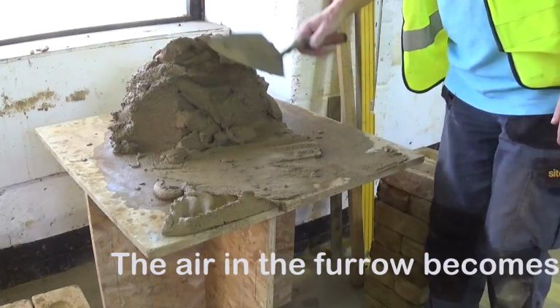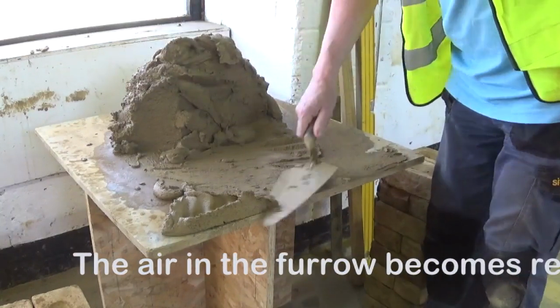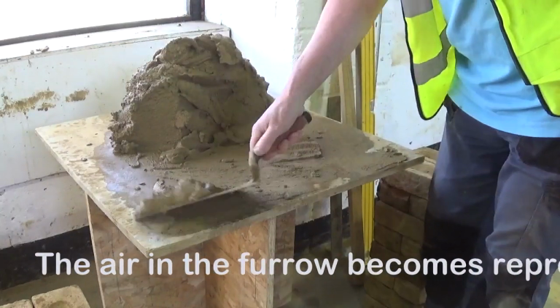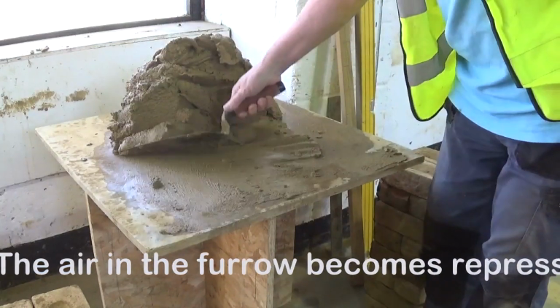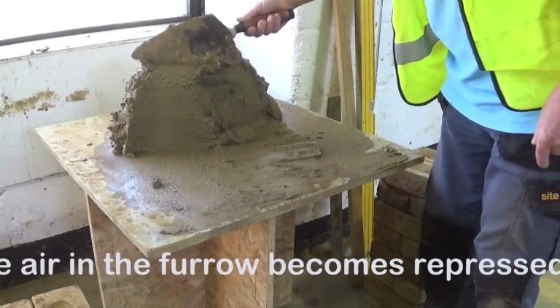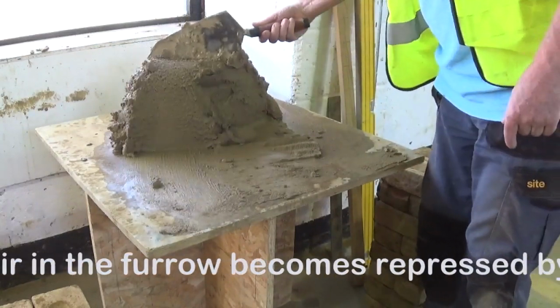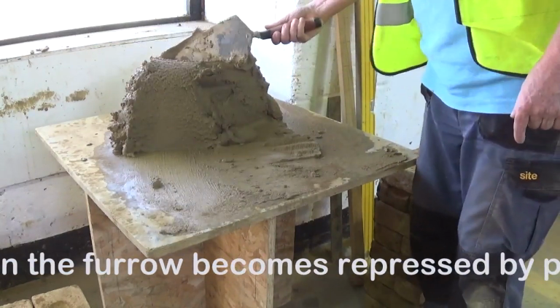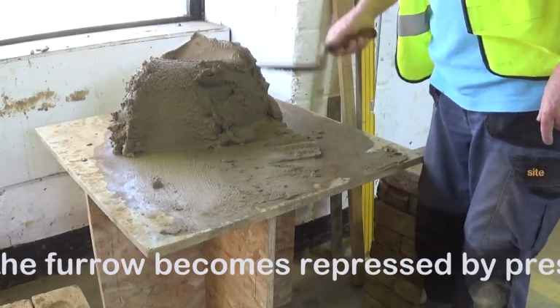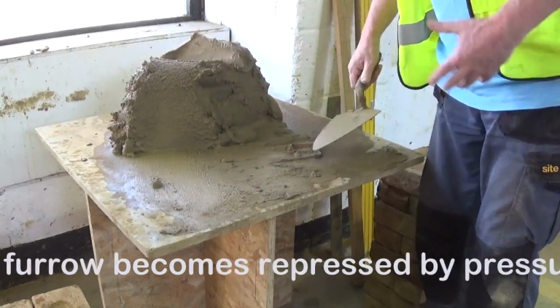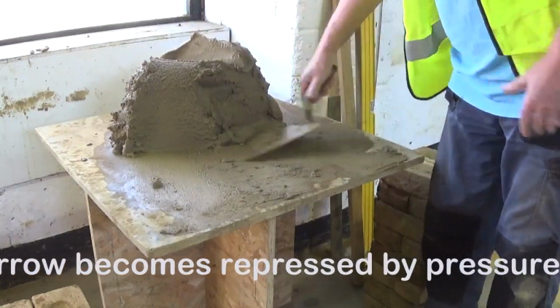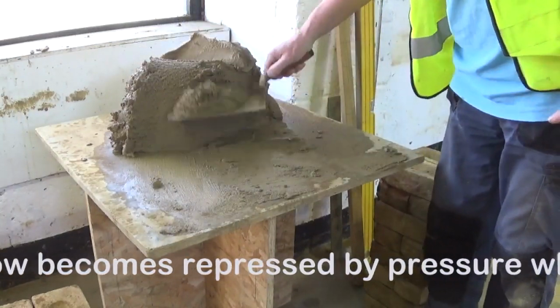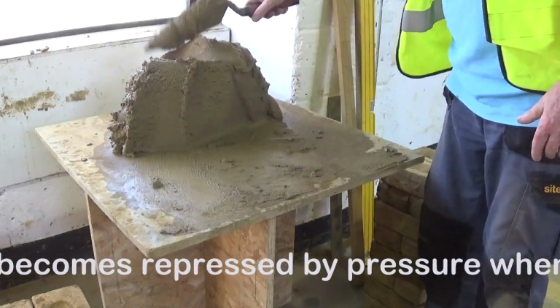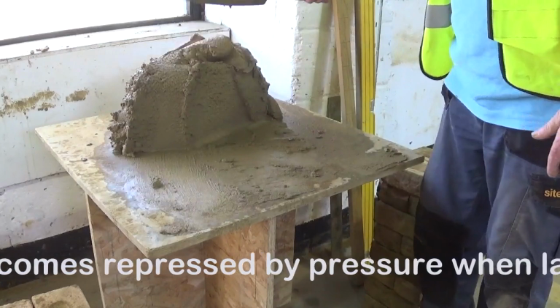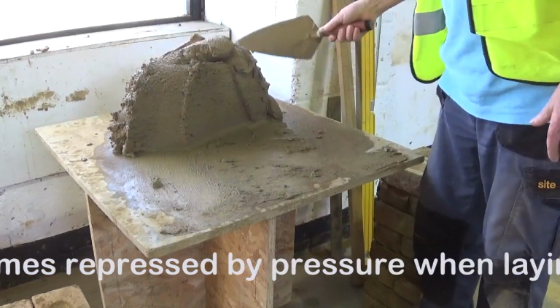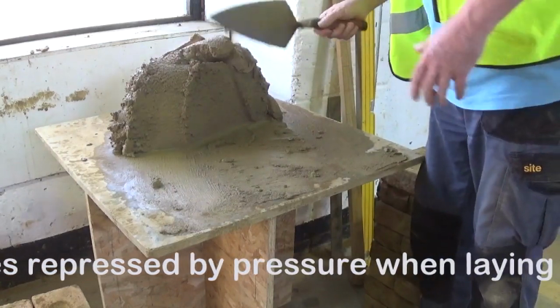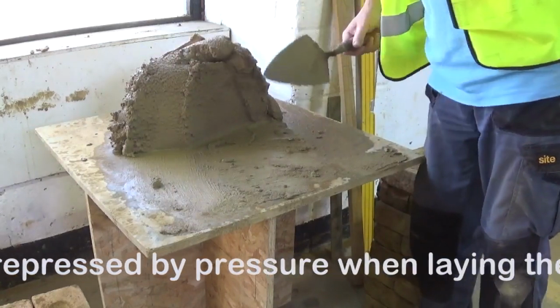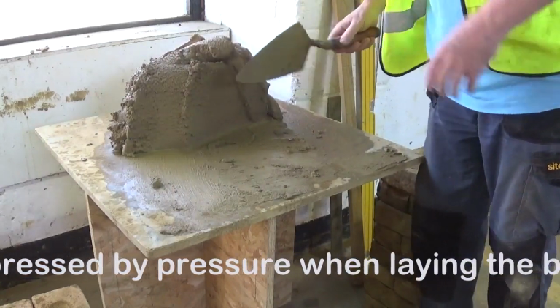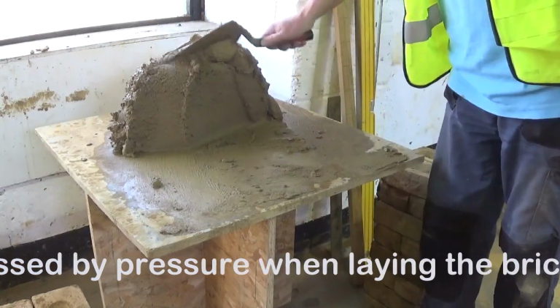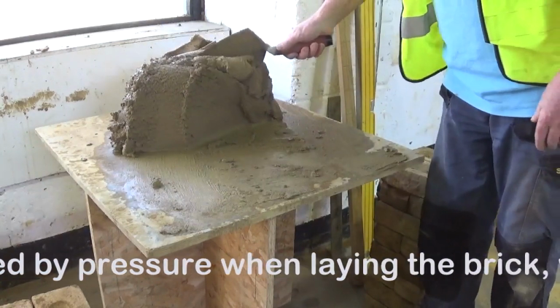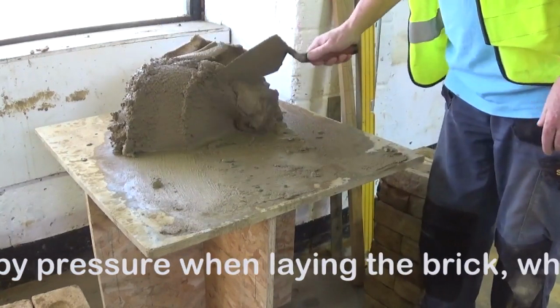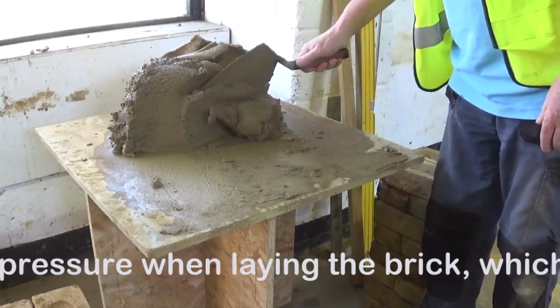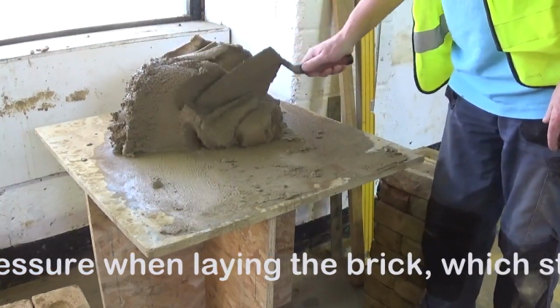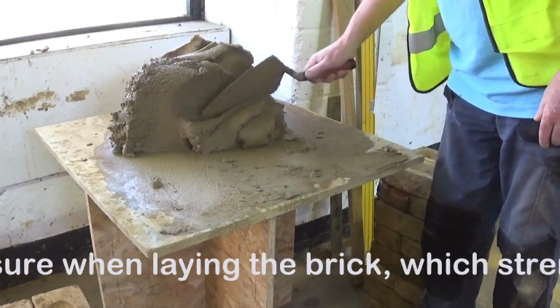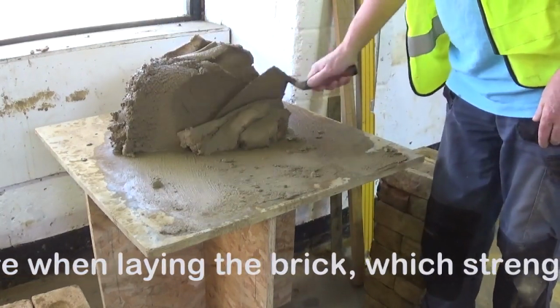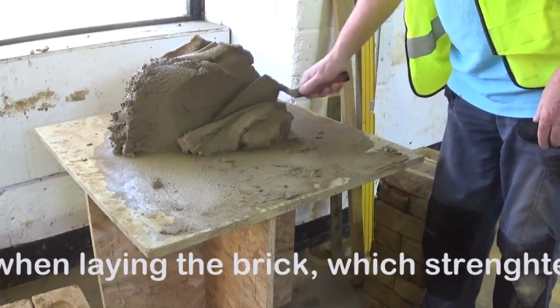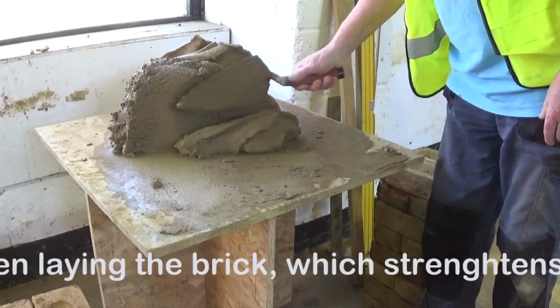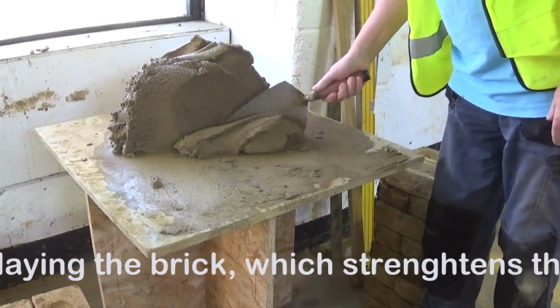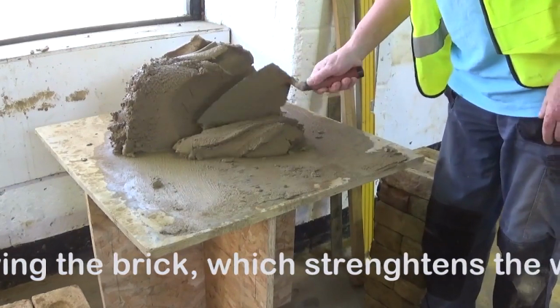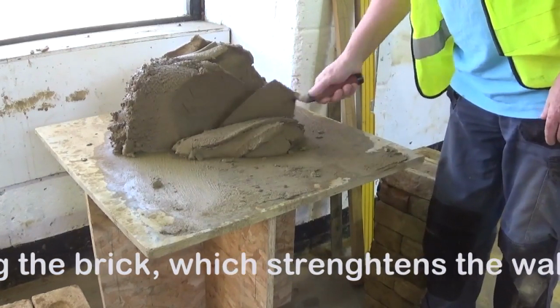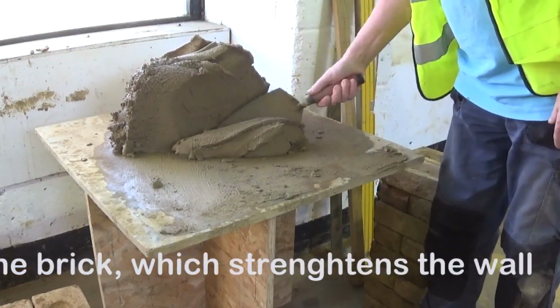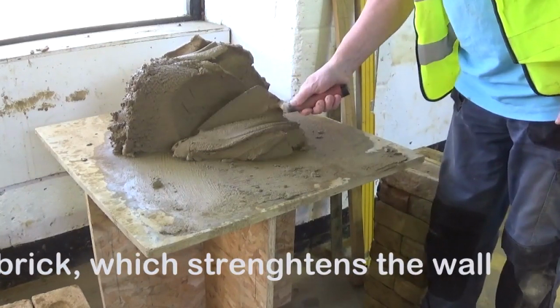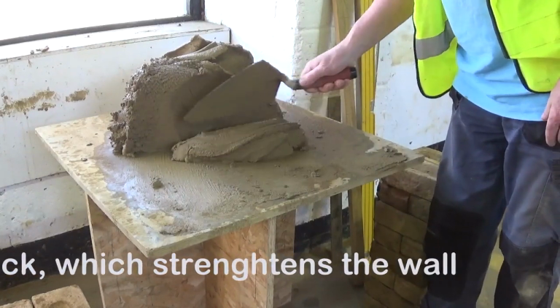You always furrow through. It allows when the brick is being laid to create a suction for the brick, and it holds the brick firmer. So you're just slicing off and you have that rolling technique.